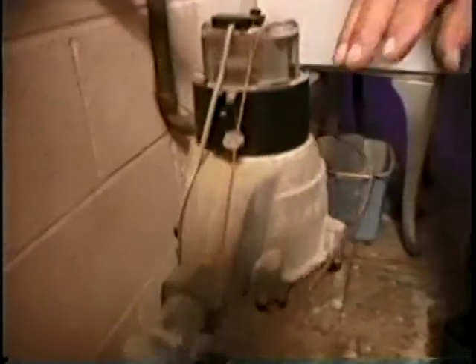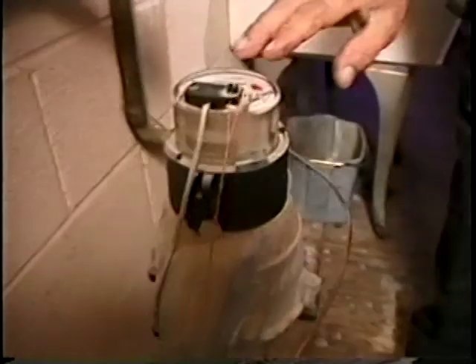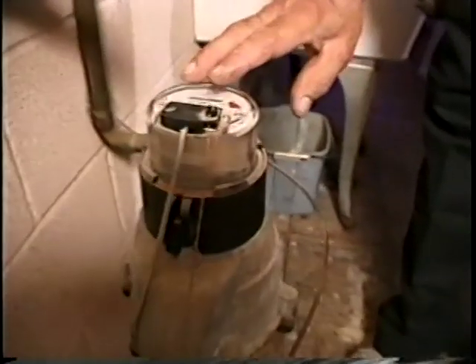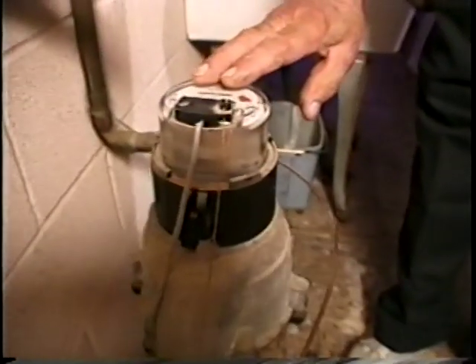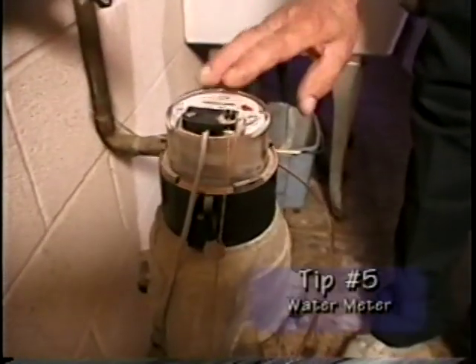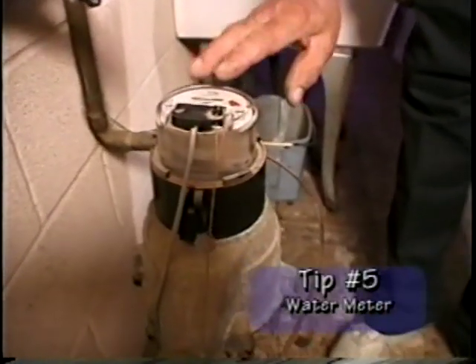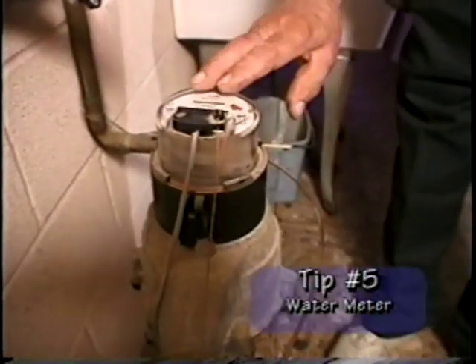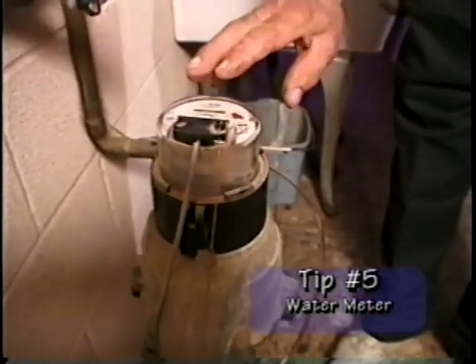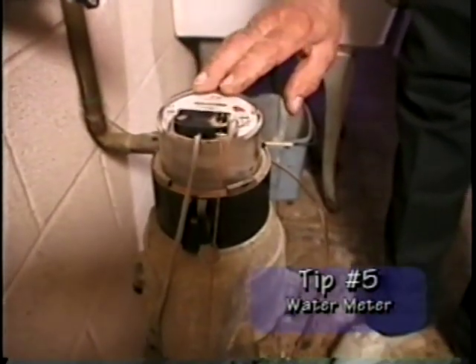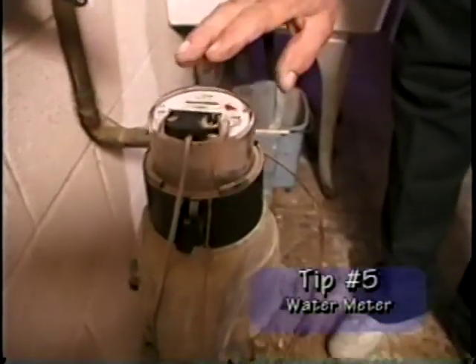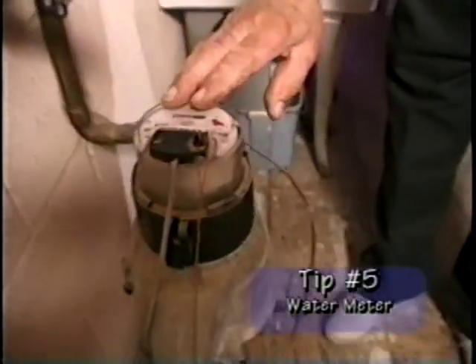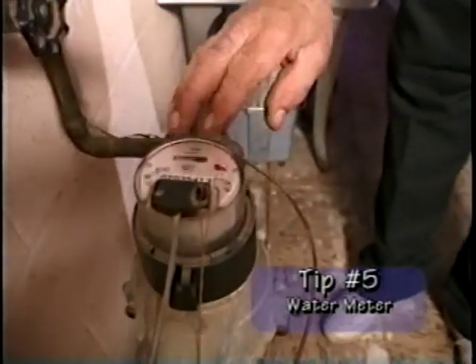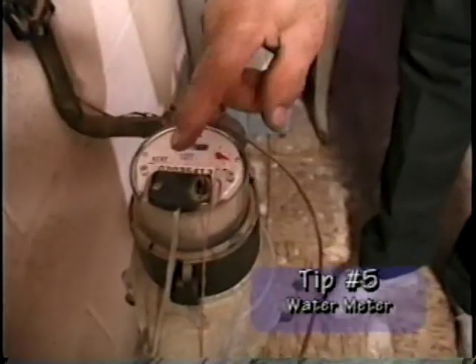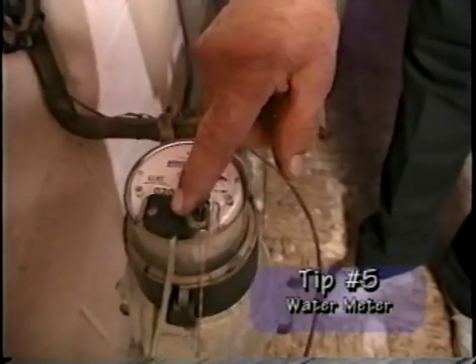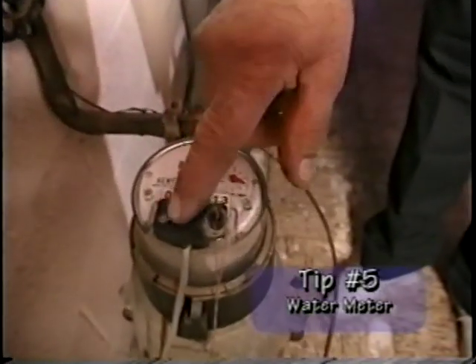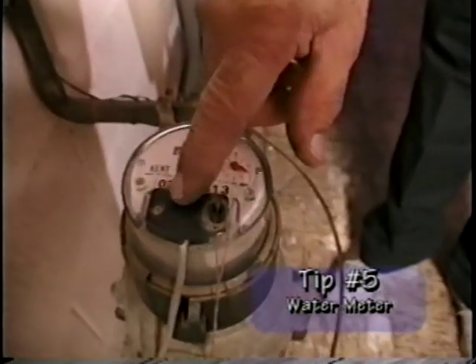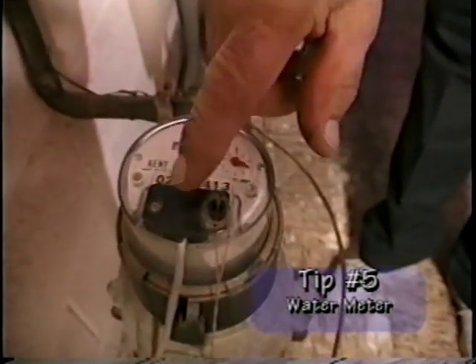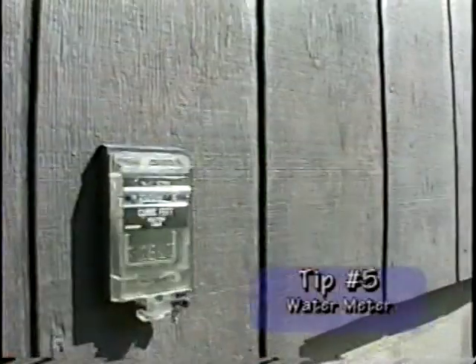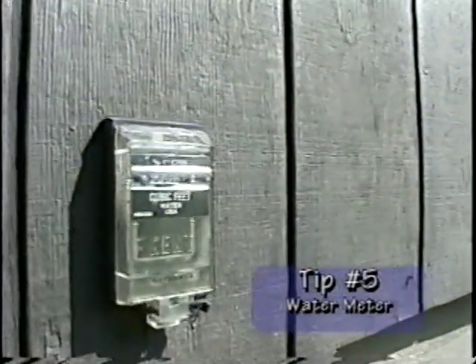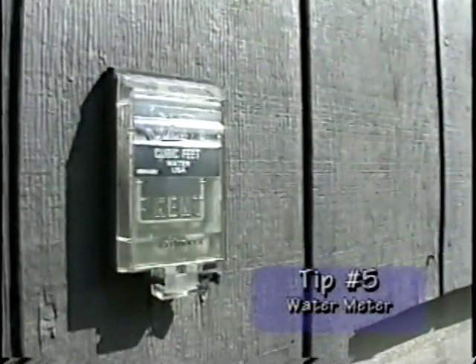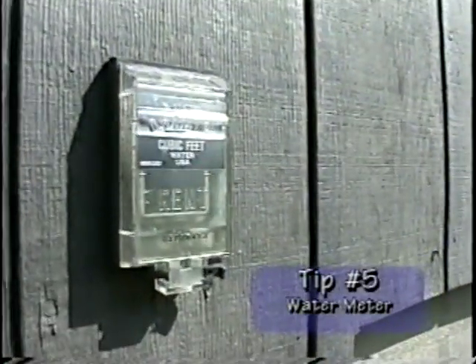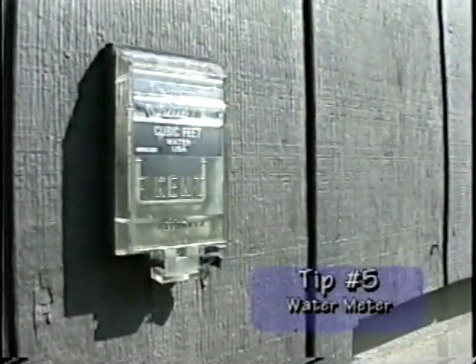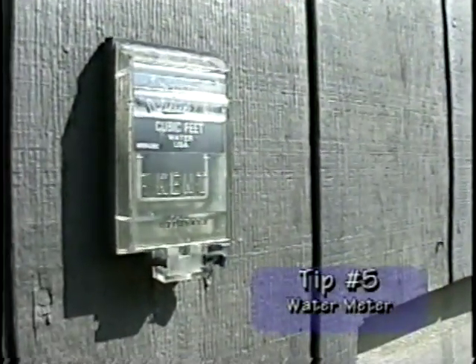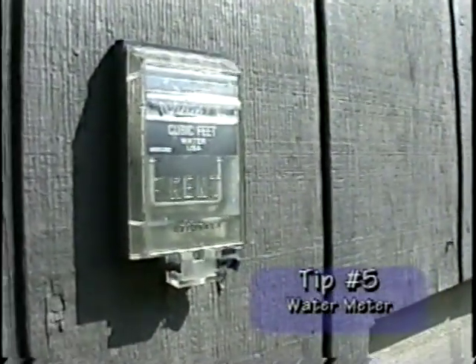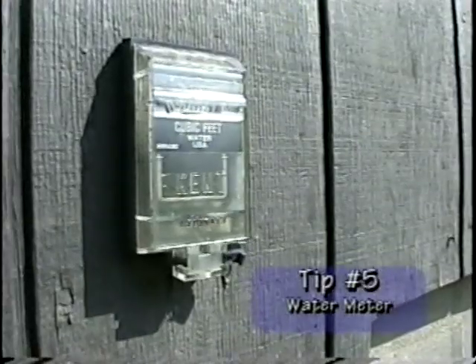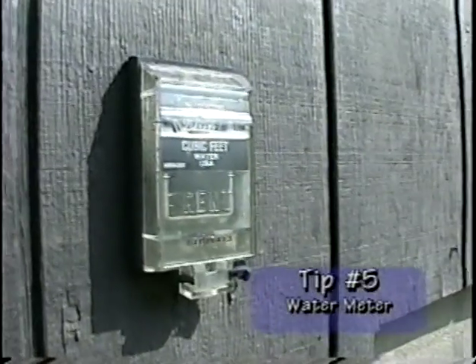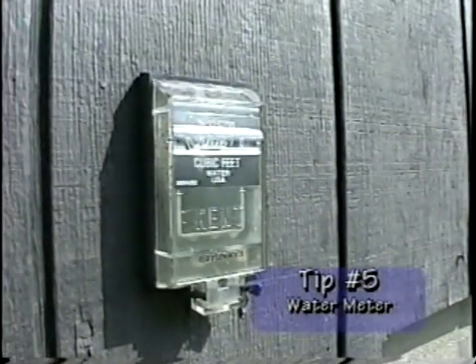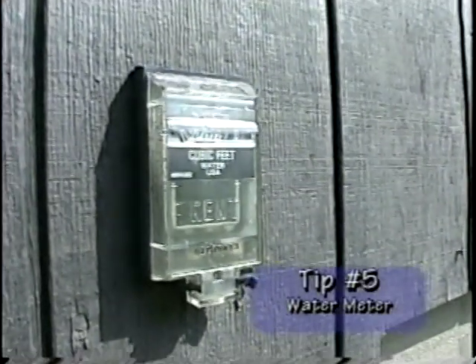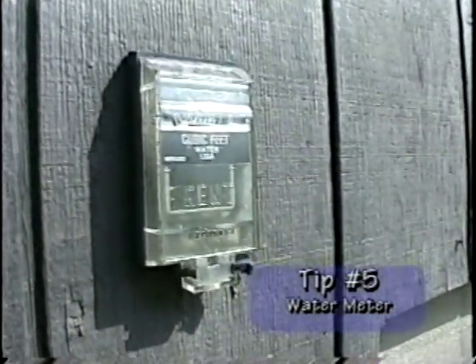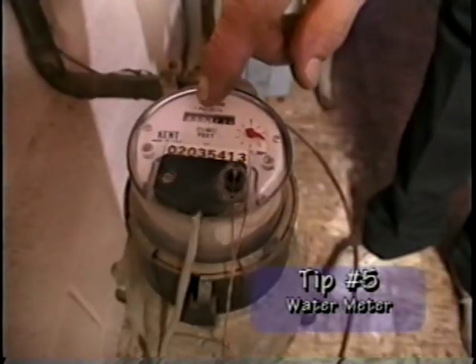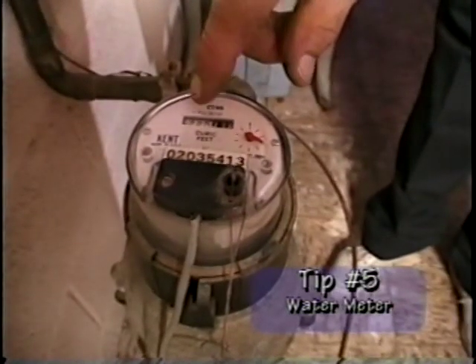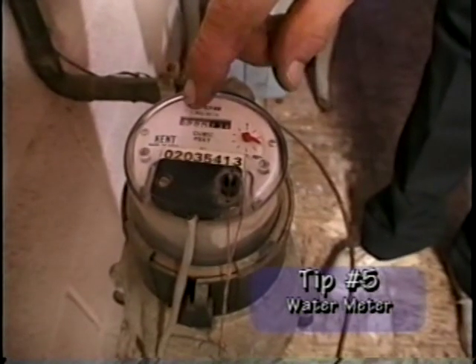This is the water meter. It tells you how much water you have used. It has an electronic meter which goes to the outside so that the meter reader does not have to come into the basement to read it. But this is the meter.